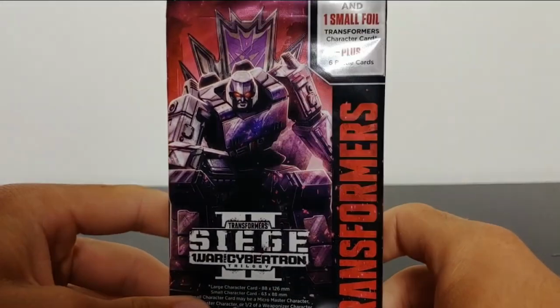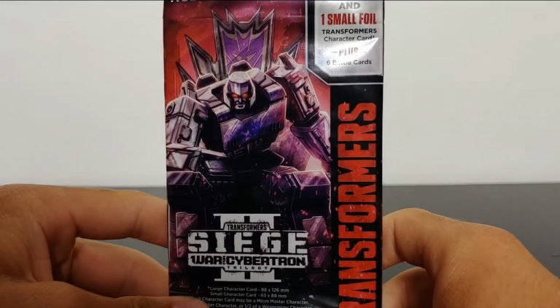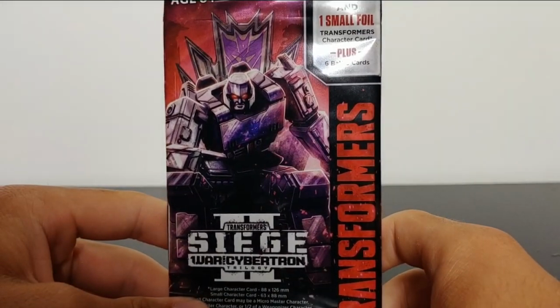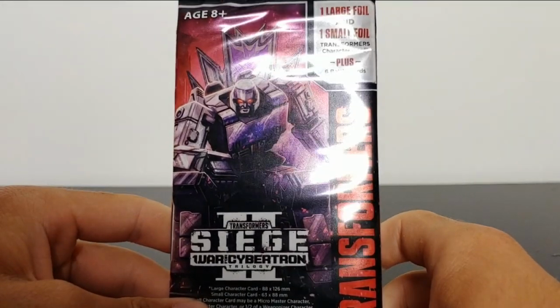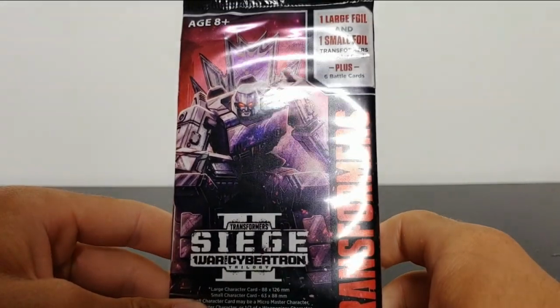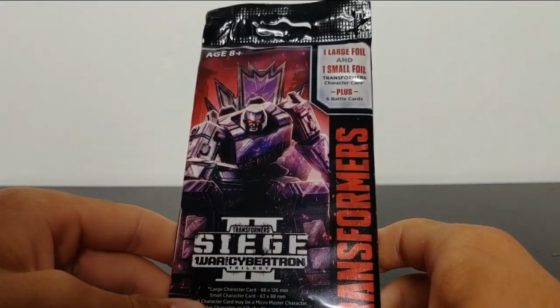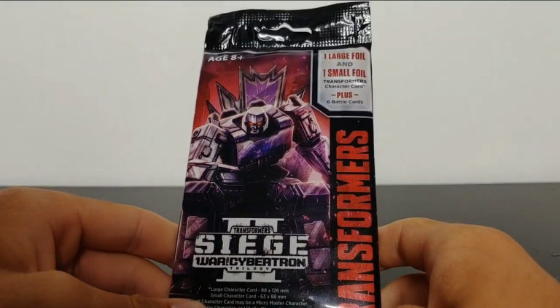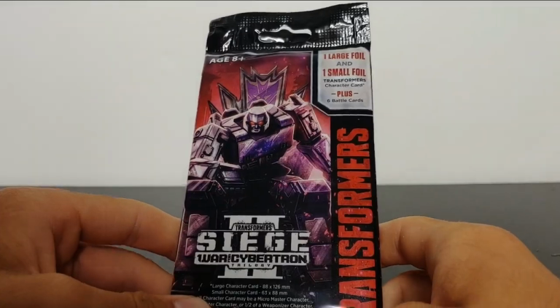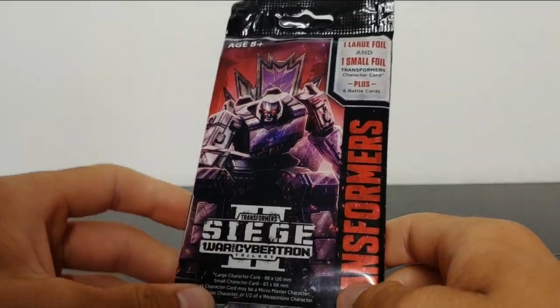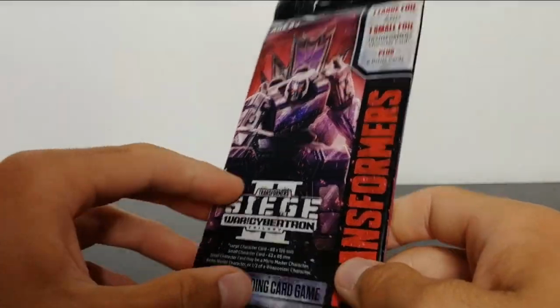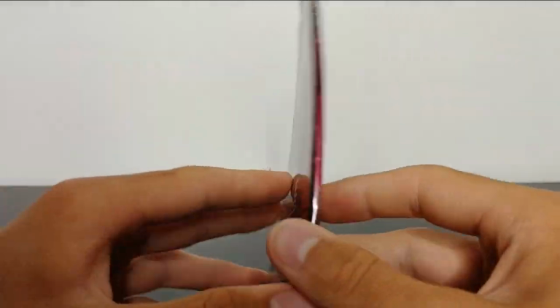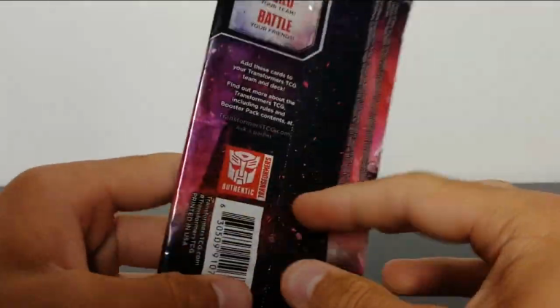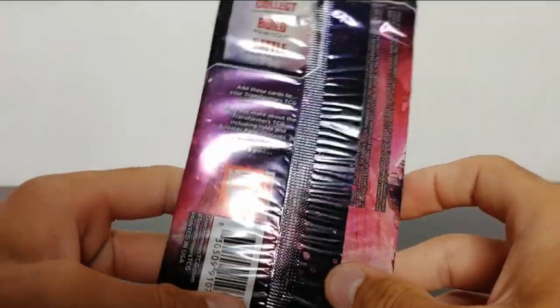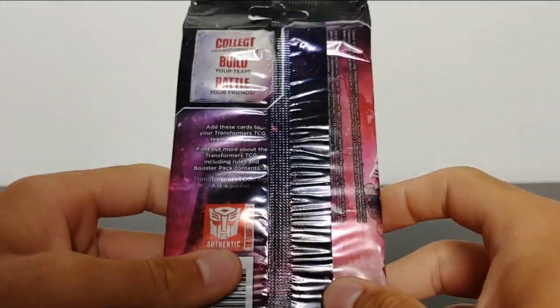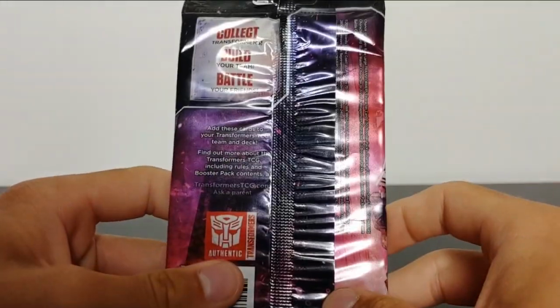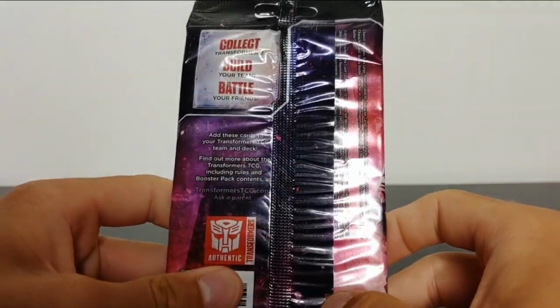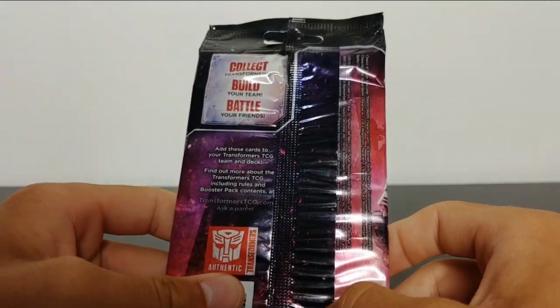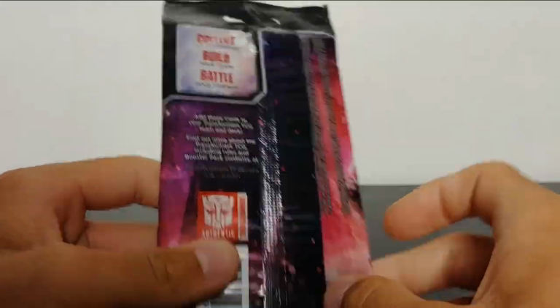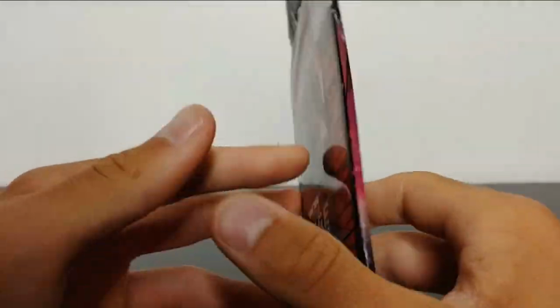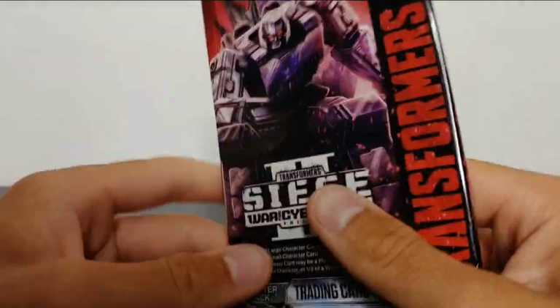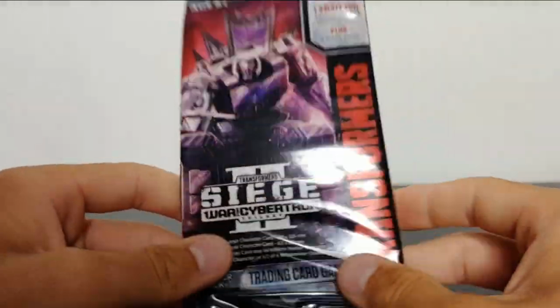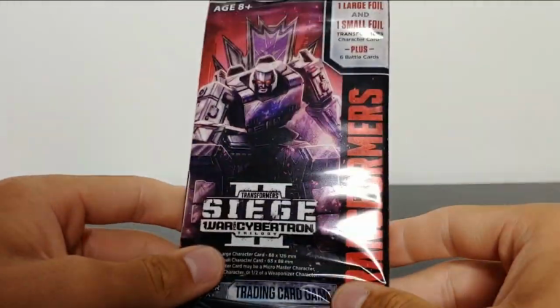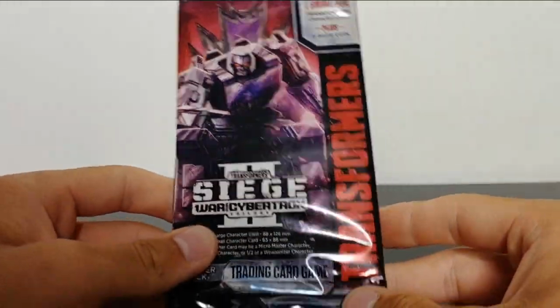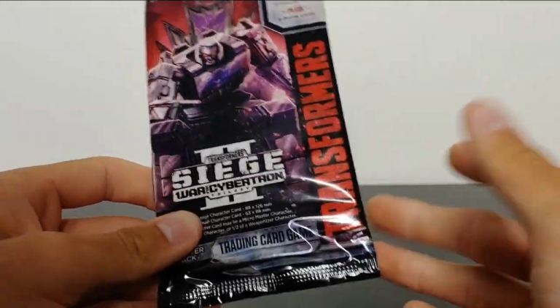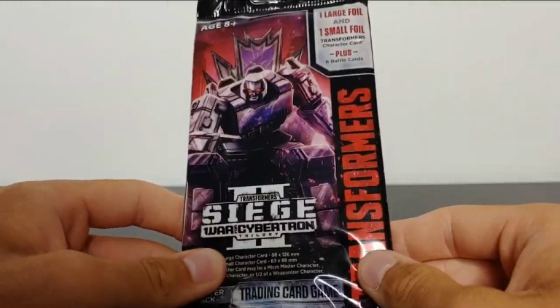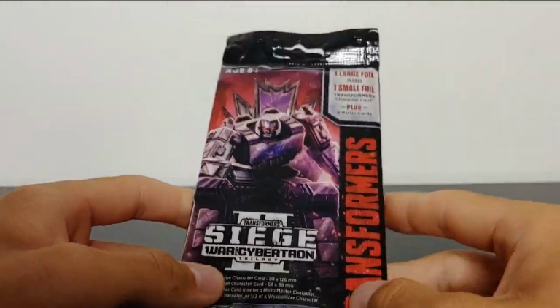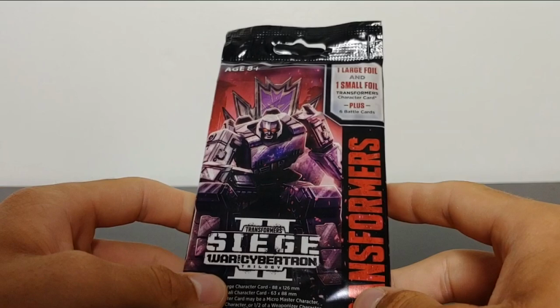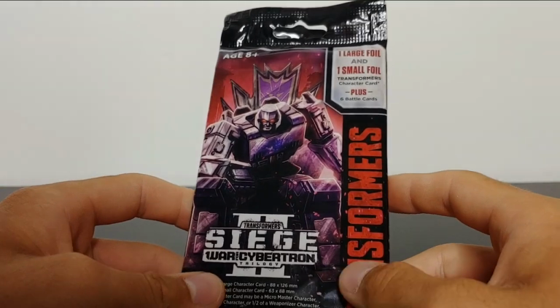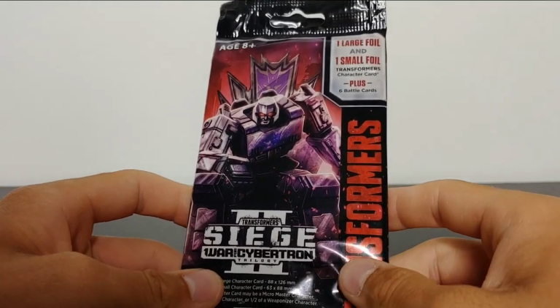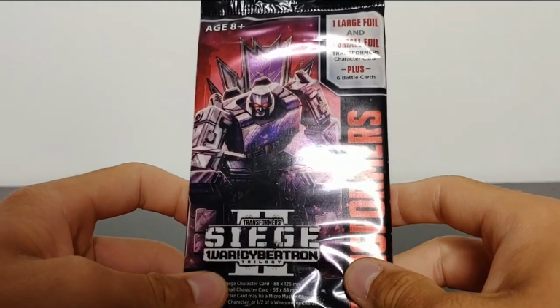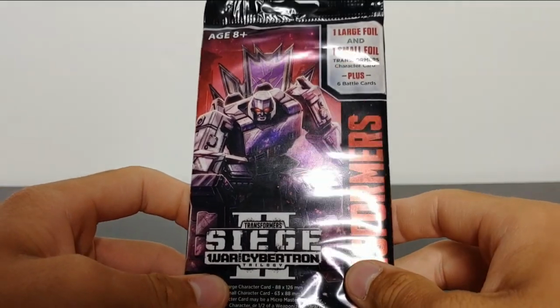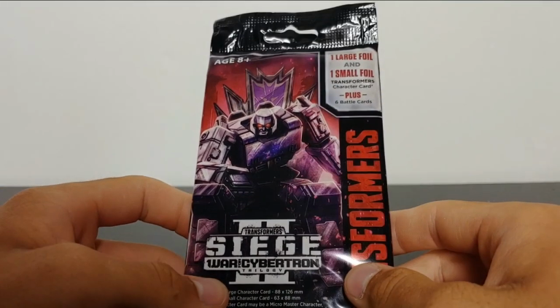That was a very nice surprise. Thank you Hasbro for sending that to me. I do greatly appreciate it. Just a very cool little throw-in bonus, I really do like it.